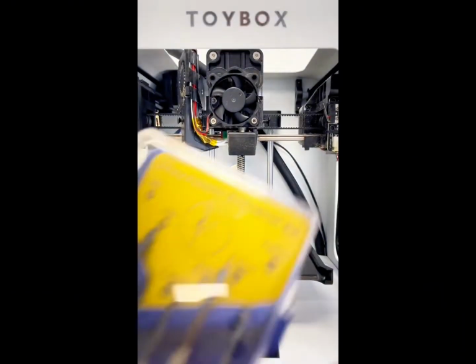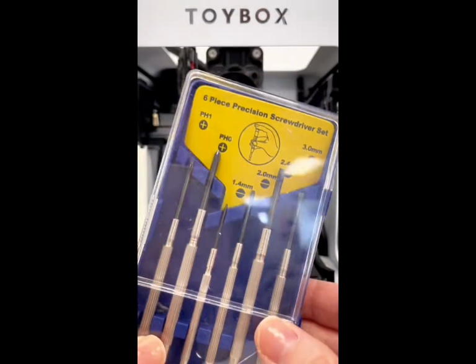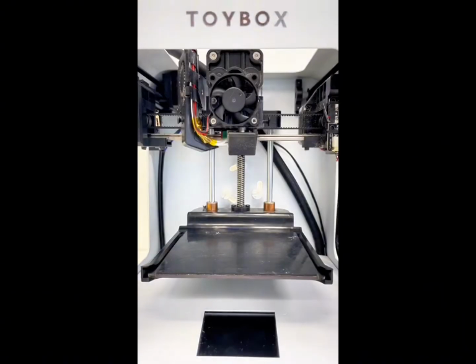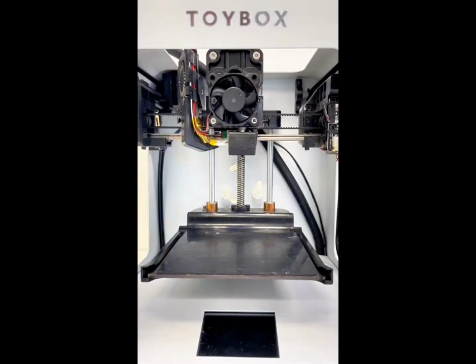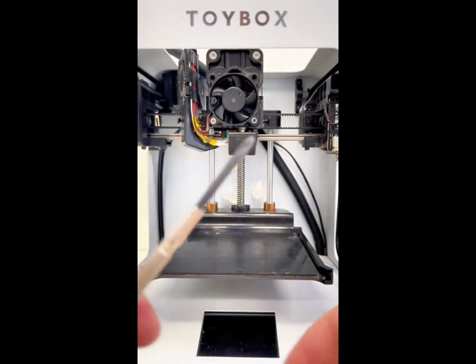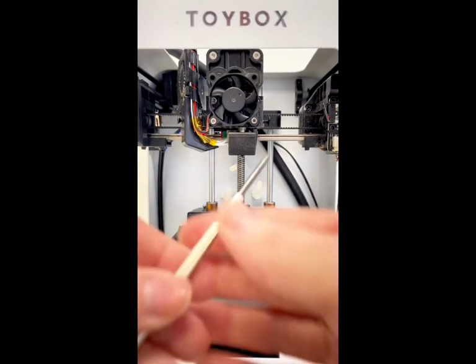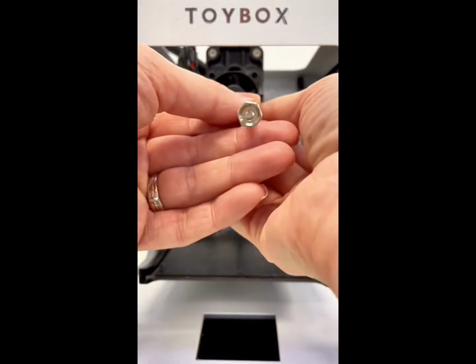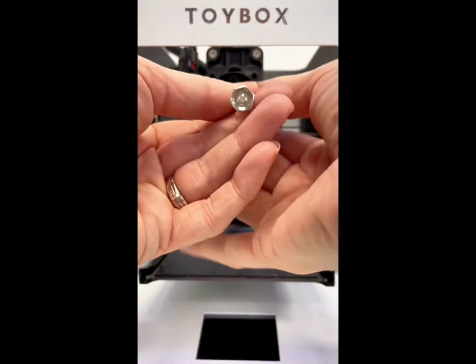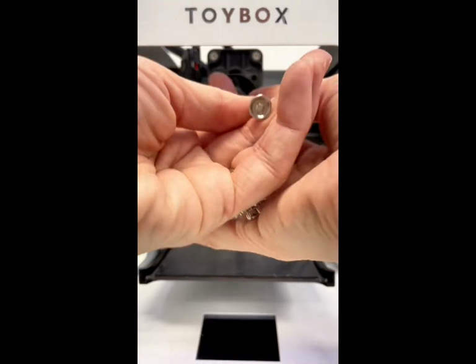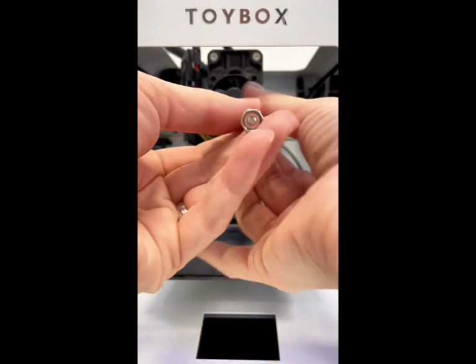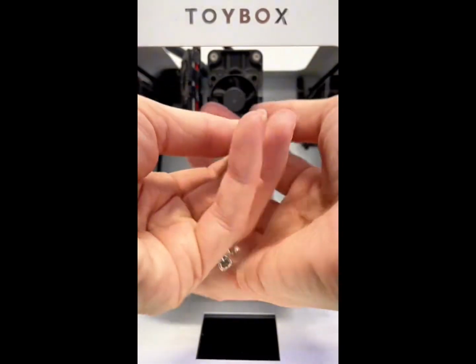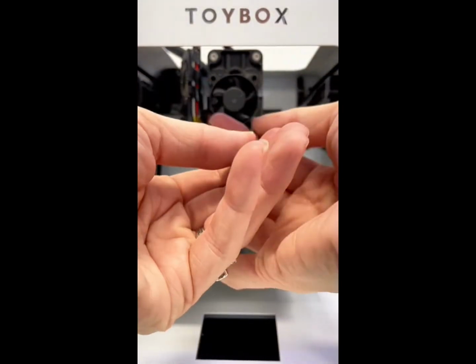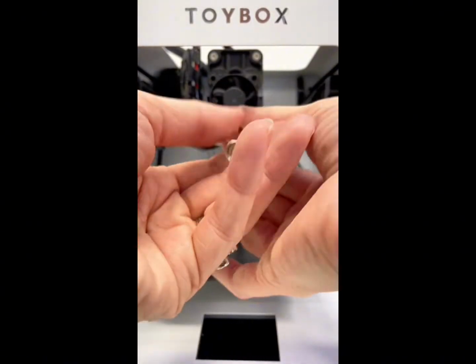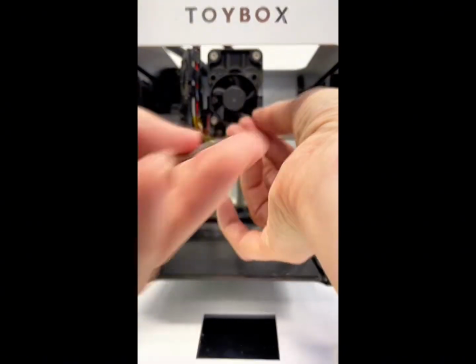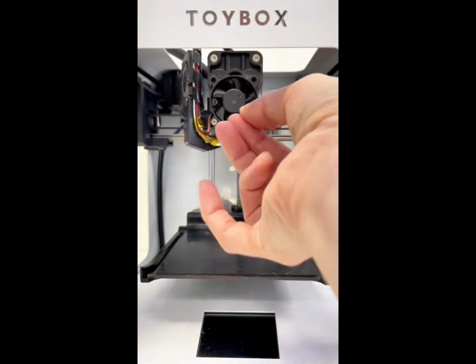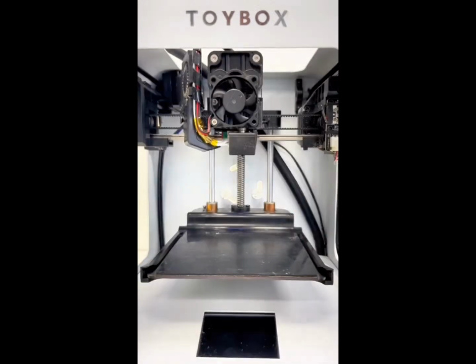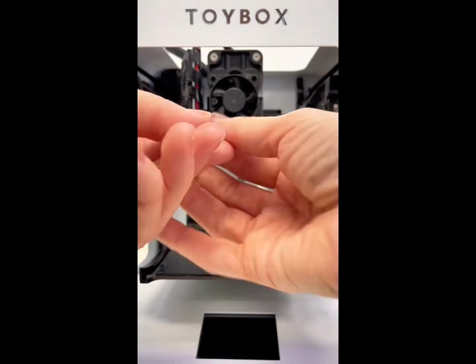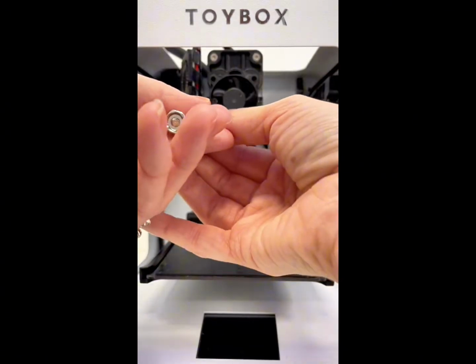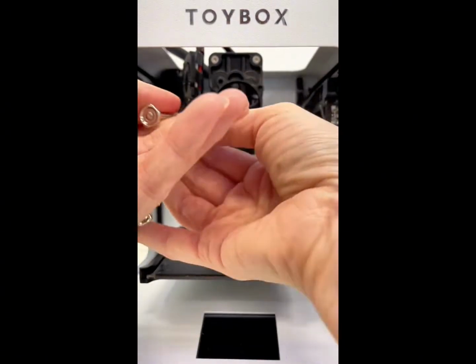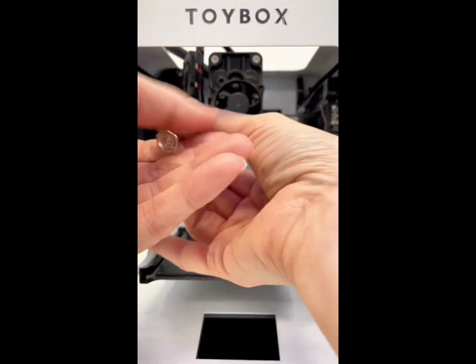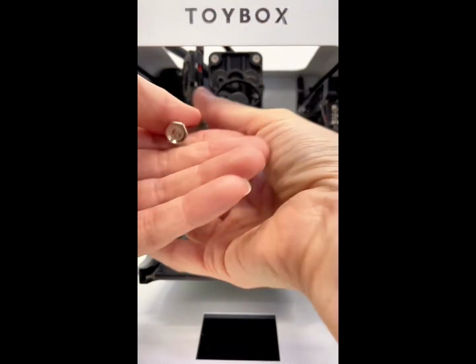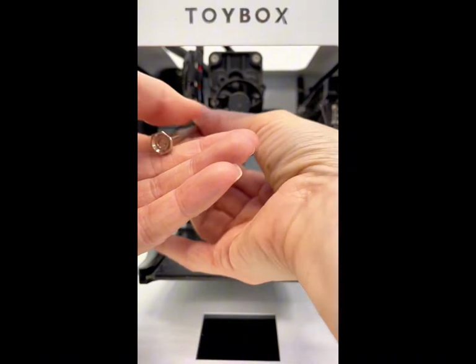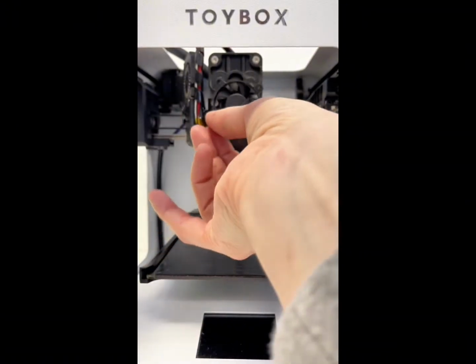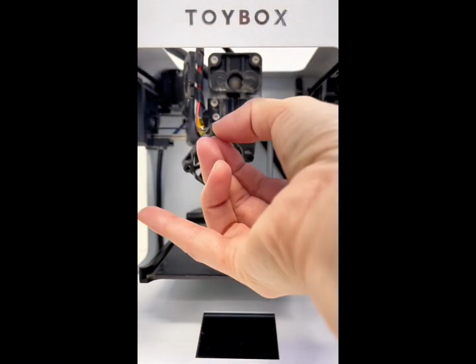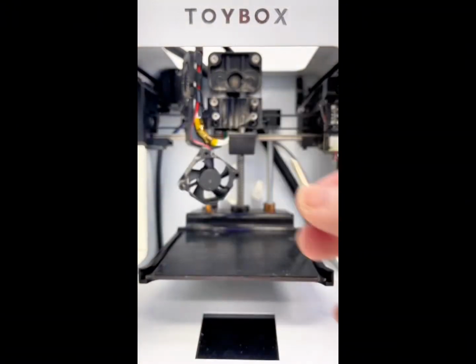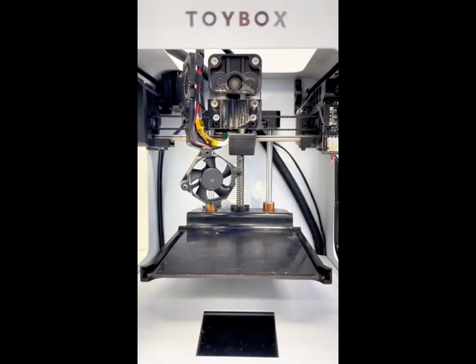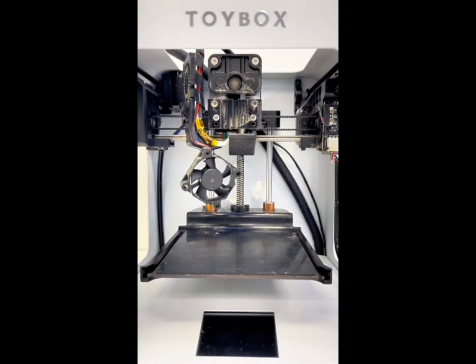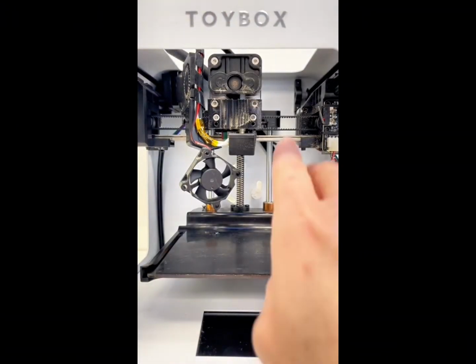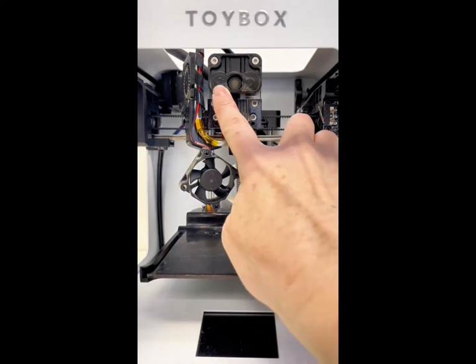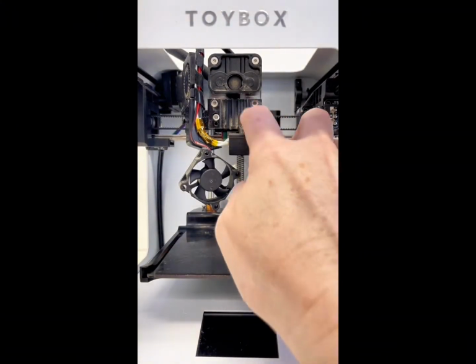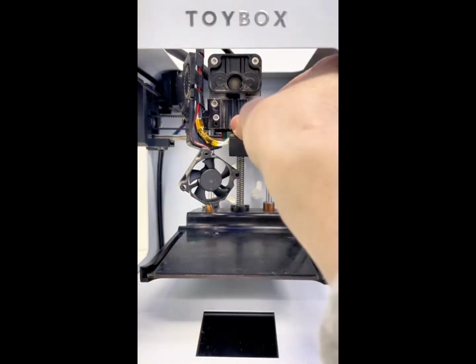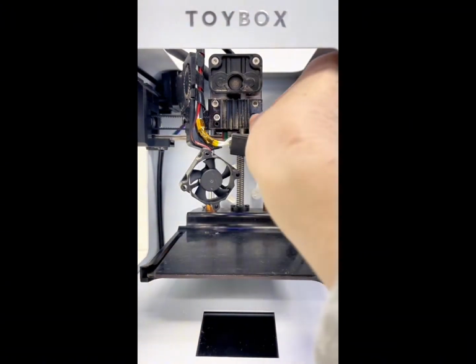Grab your tiny screwdriver and unscrew the bottom right screw from the fan. Keep track of those screws. Unscrew the left screw from the fan. It might be a little dirty, so wipe away any dust you see.